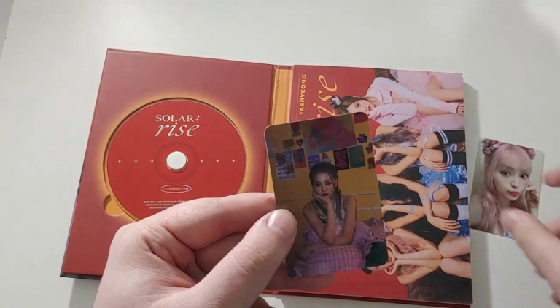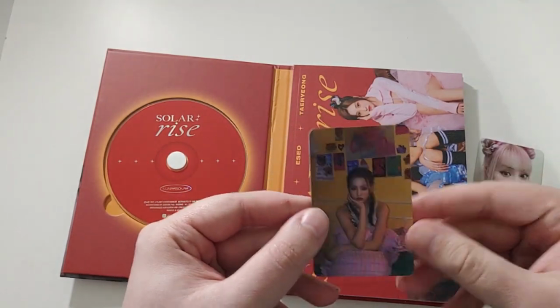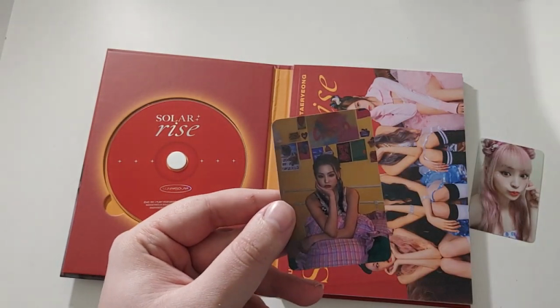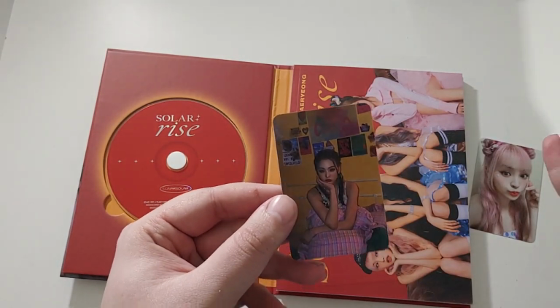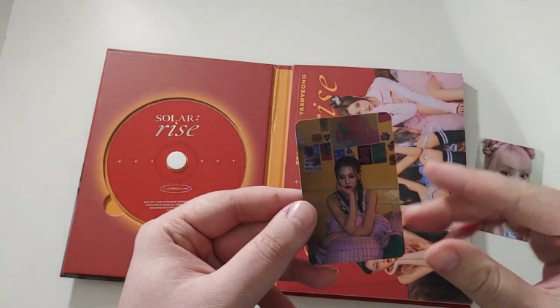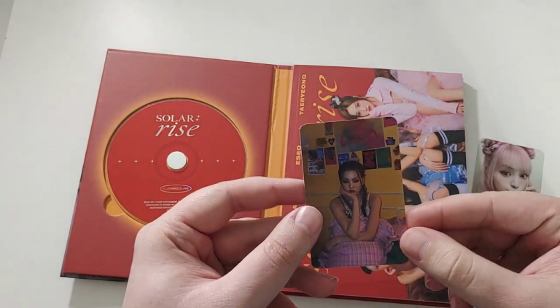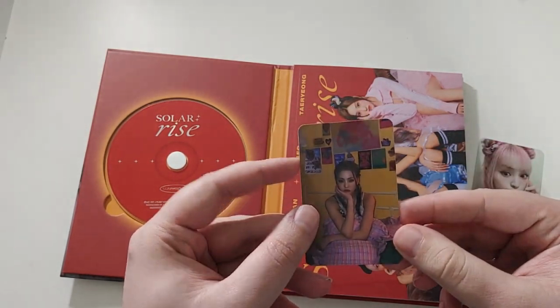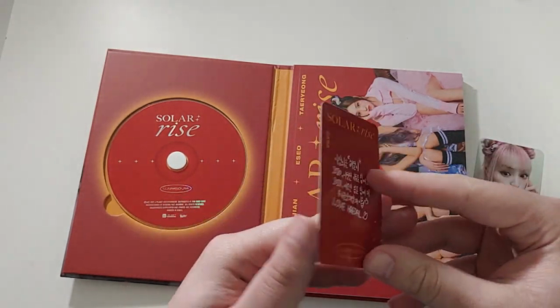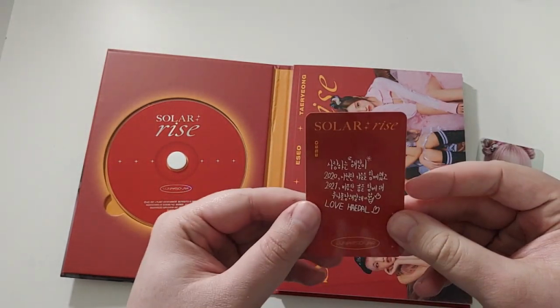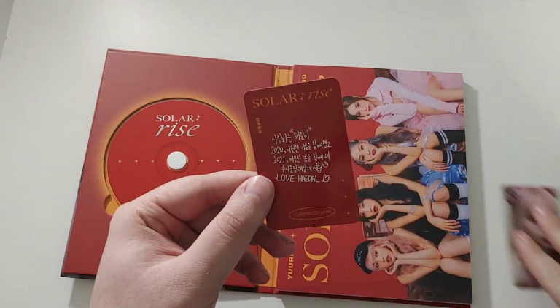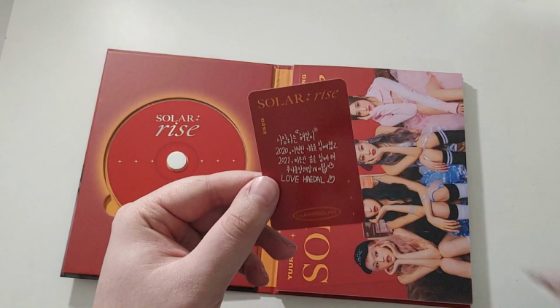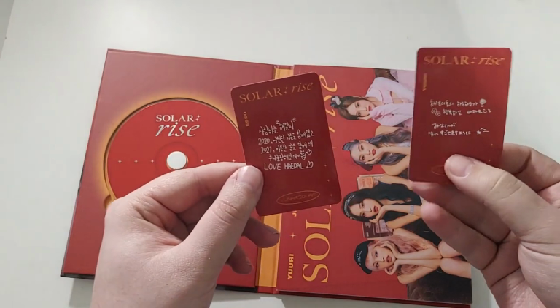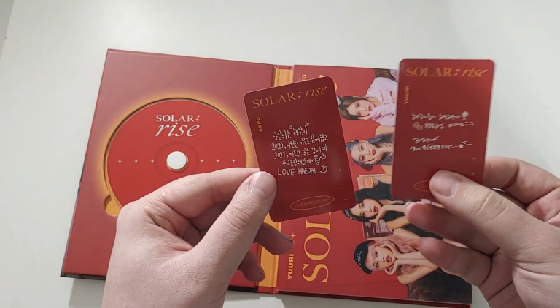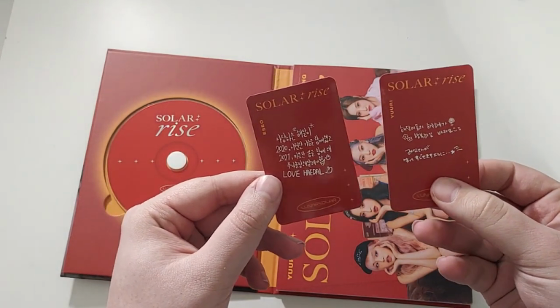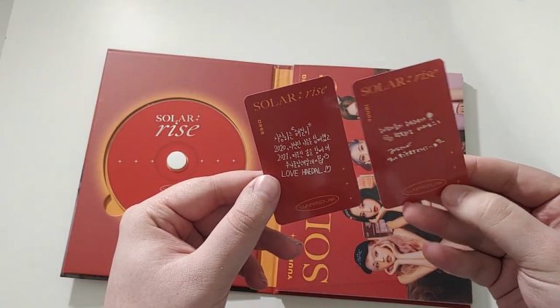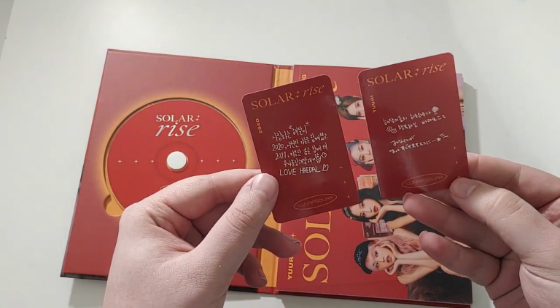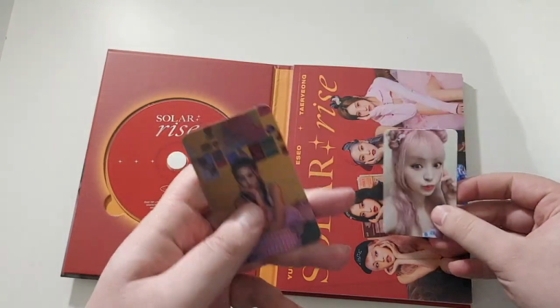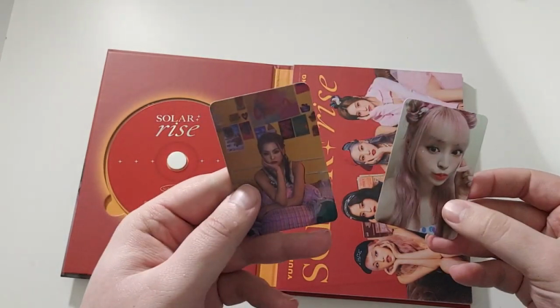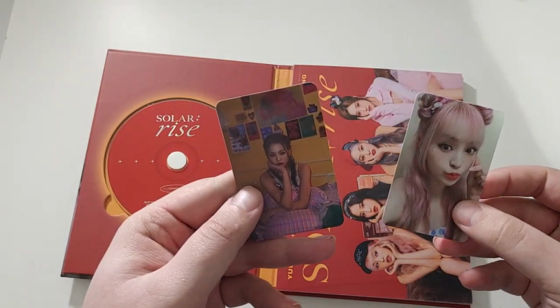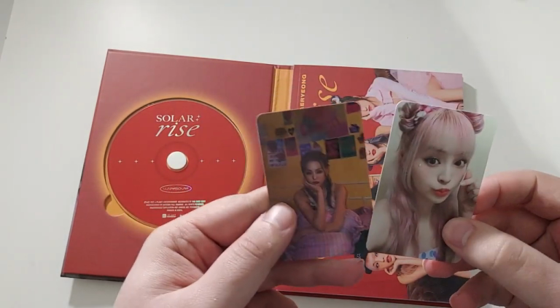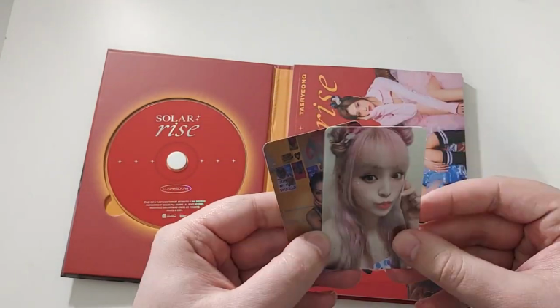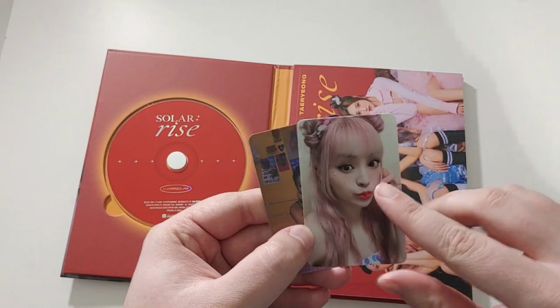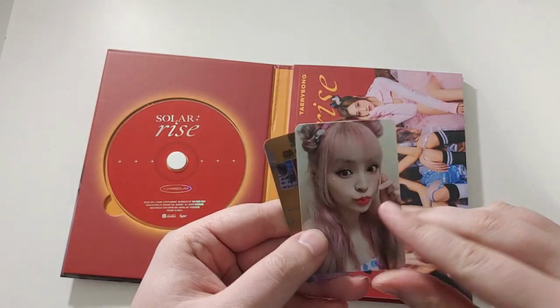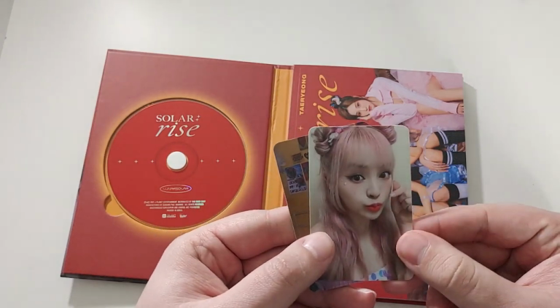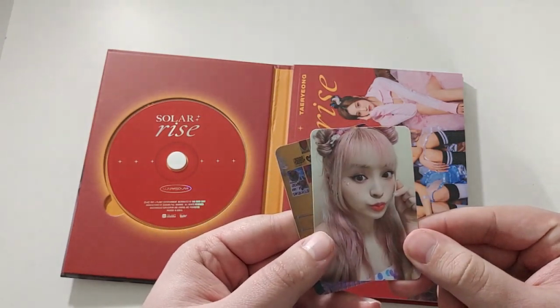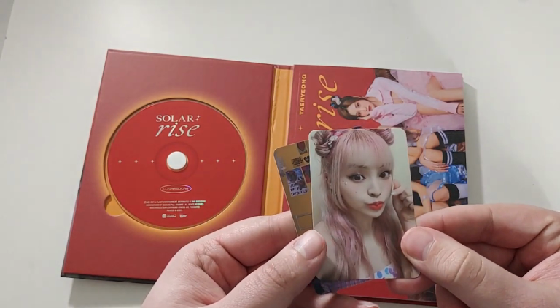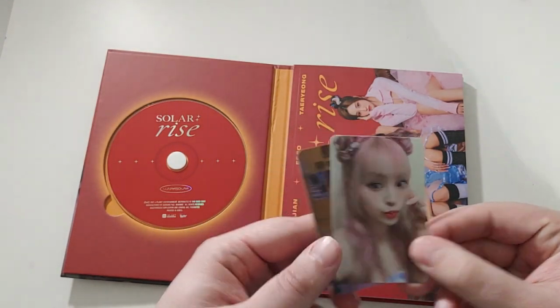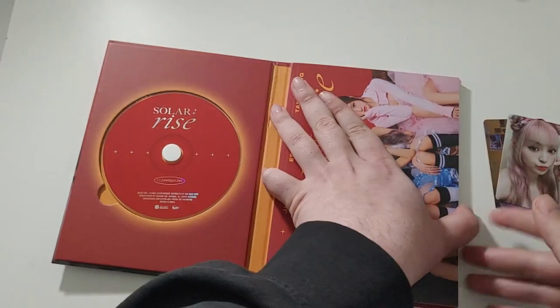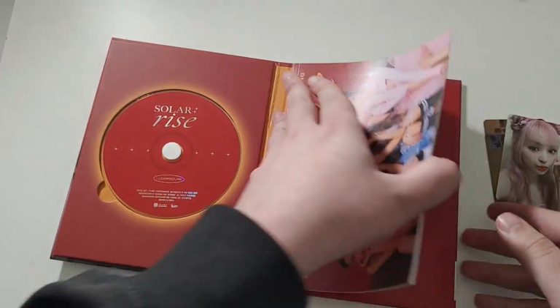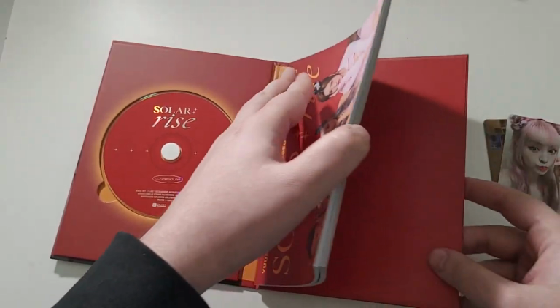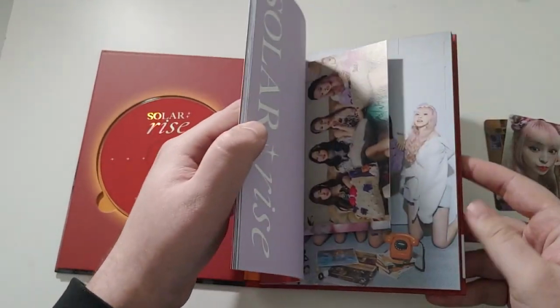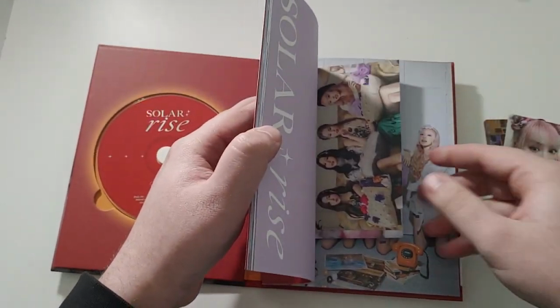And we got the one far away Iso card. Whoa, what's the back of this one? They're both red. But this is like the one really far away card of hers. Such an adorable card, oh my gosh. All of the pre-order cards and stuff are just as cute.